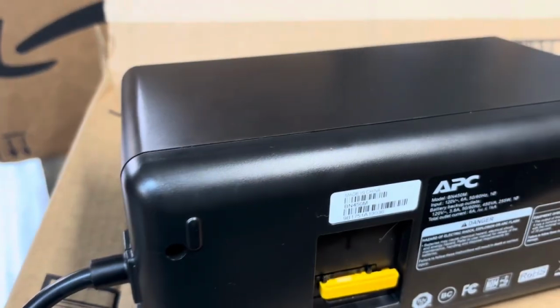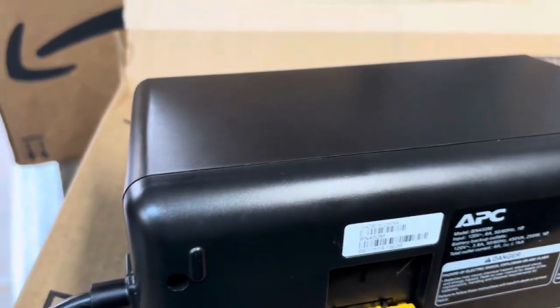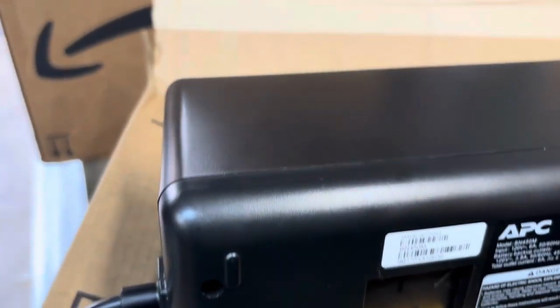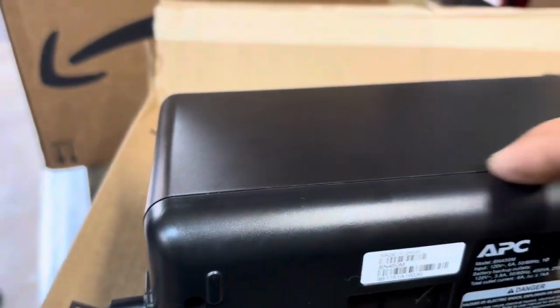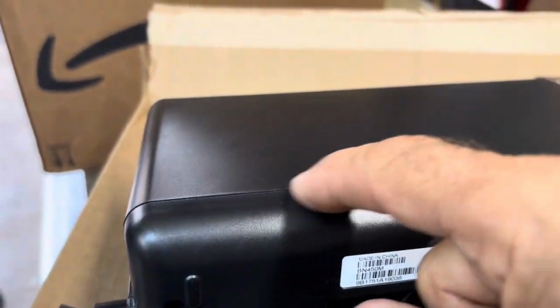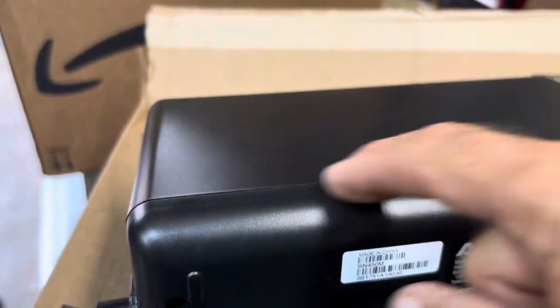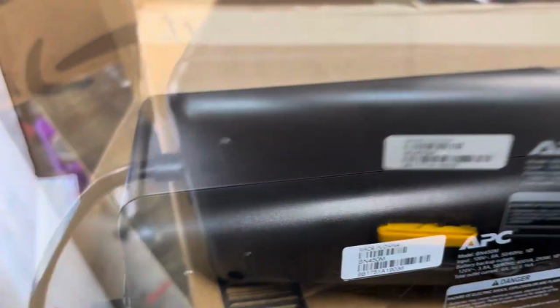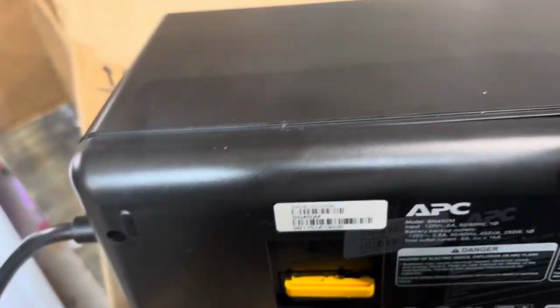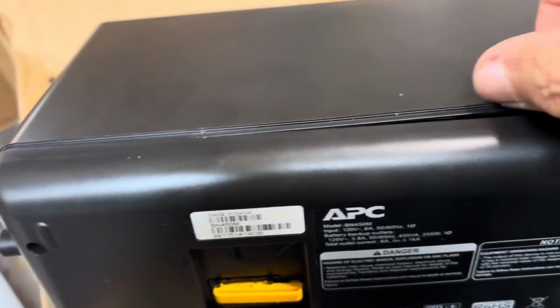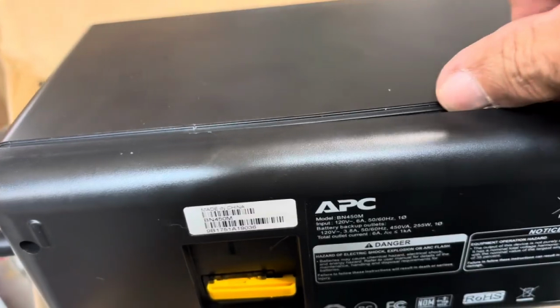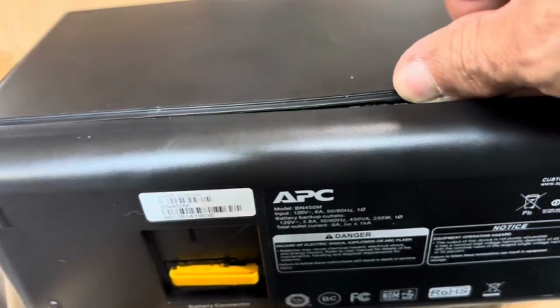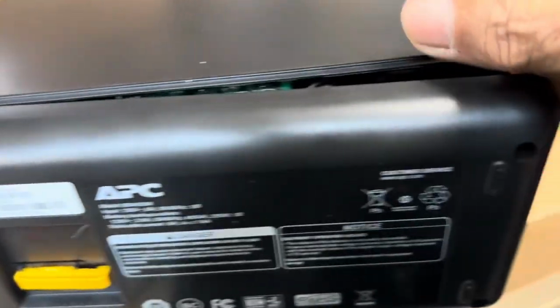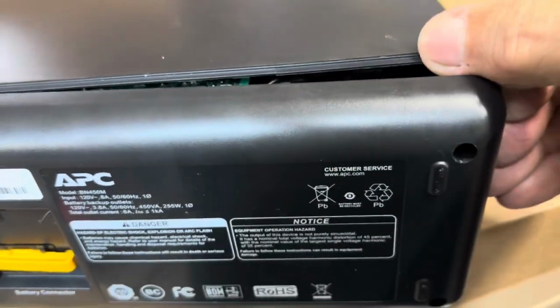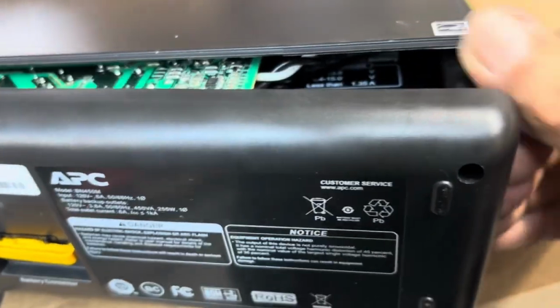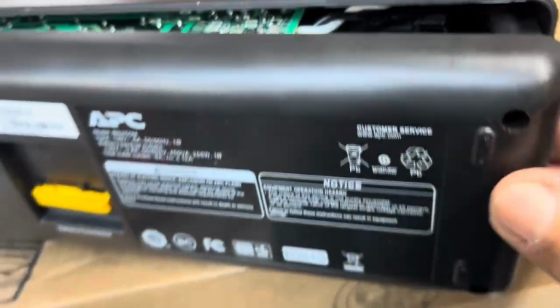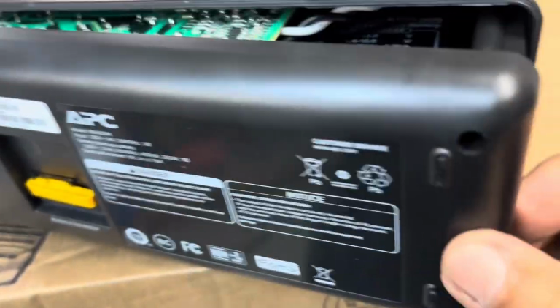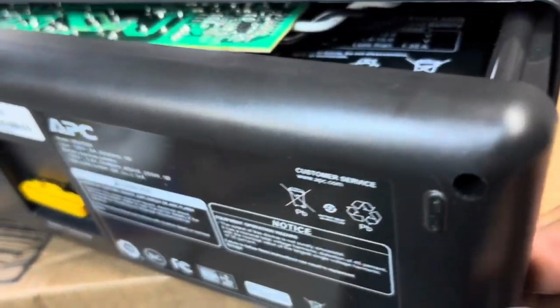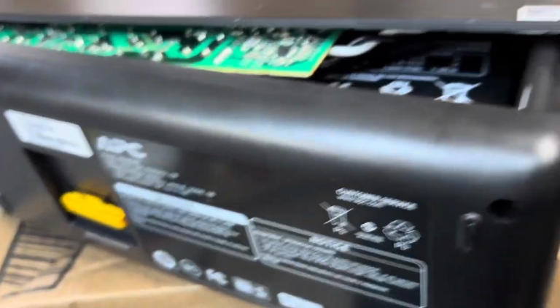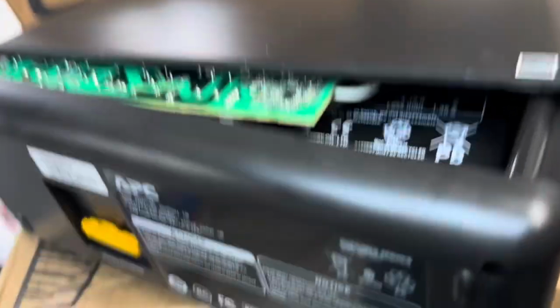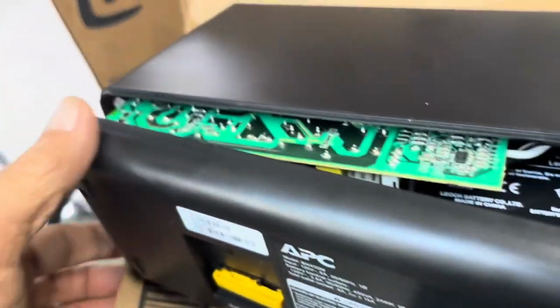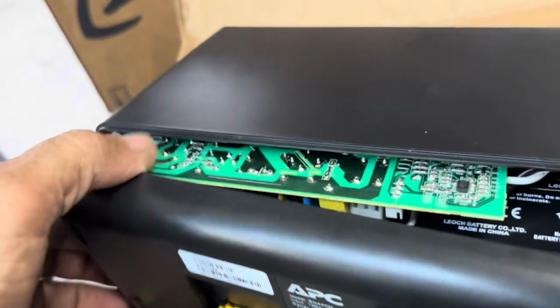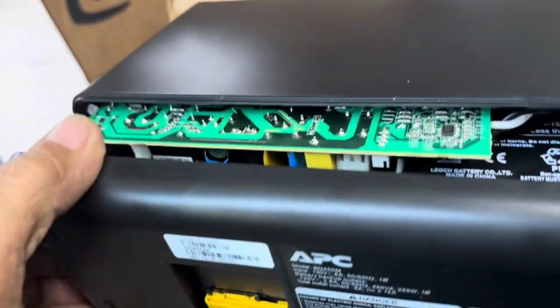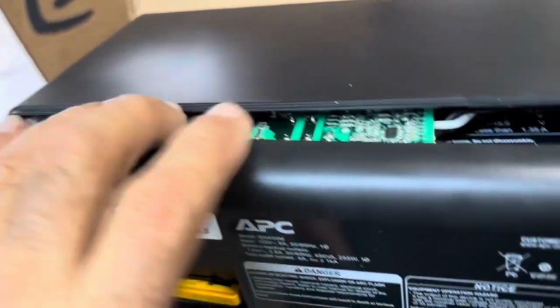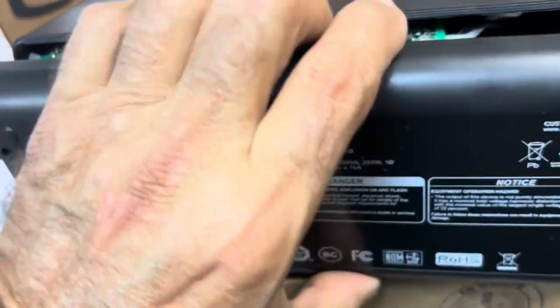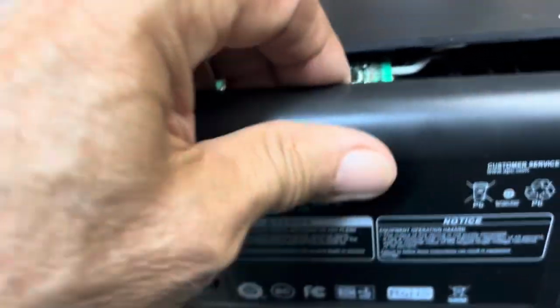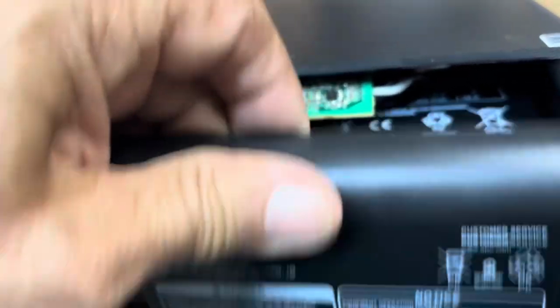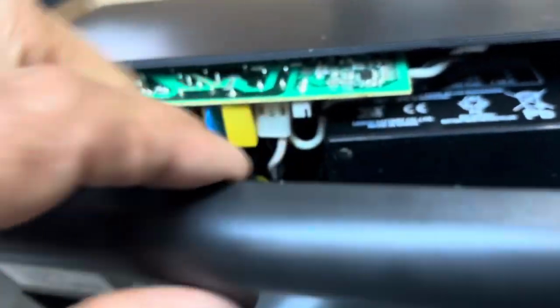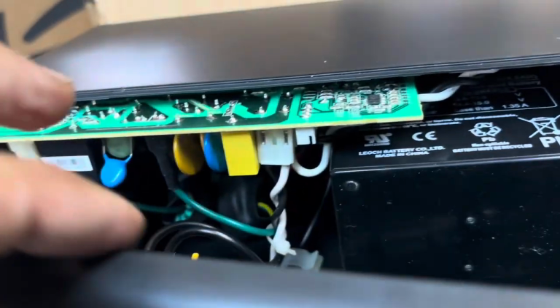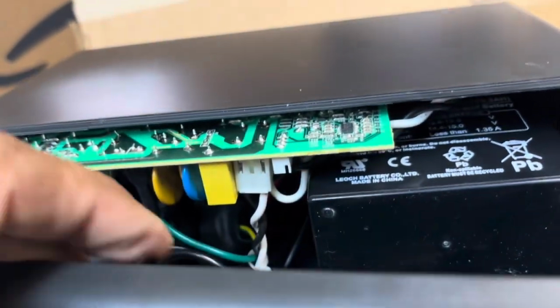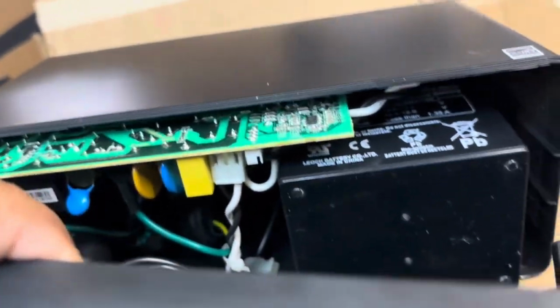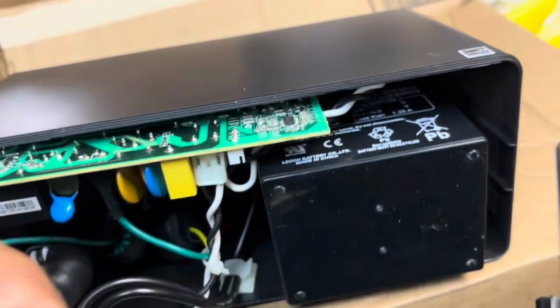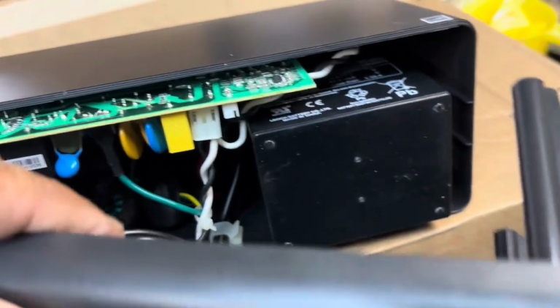You flip it over, use a screwdriver to unscrew the screws, wedge it open and pop off the bottom. When you get the bottom off, you'll see the battery is right inside.